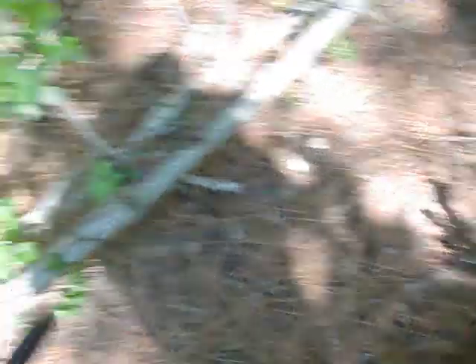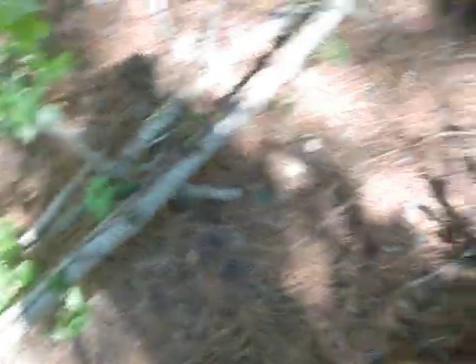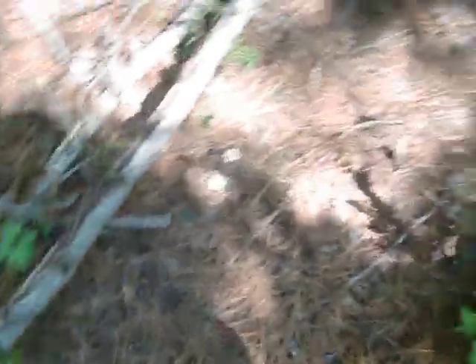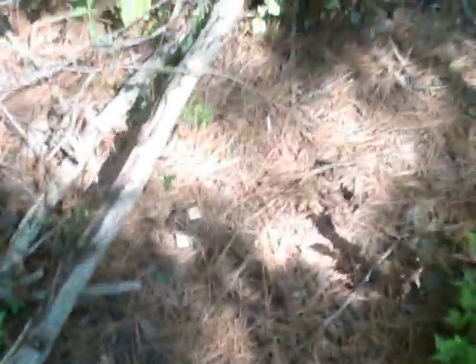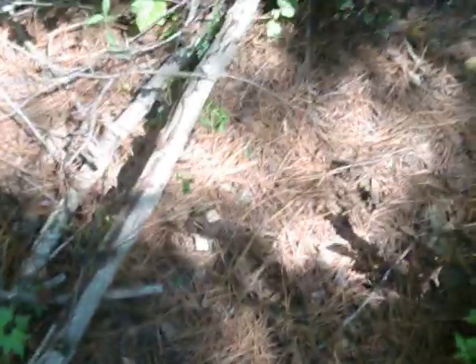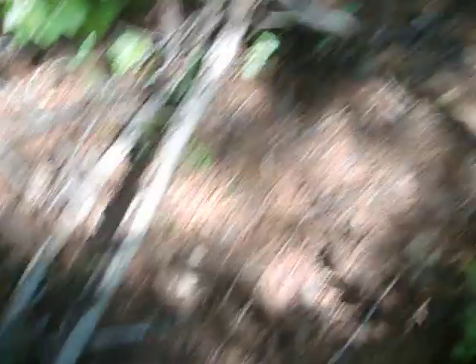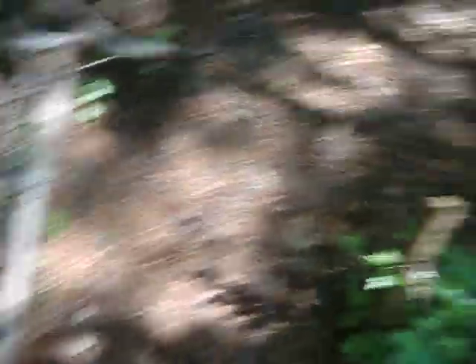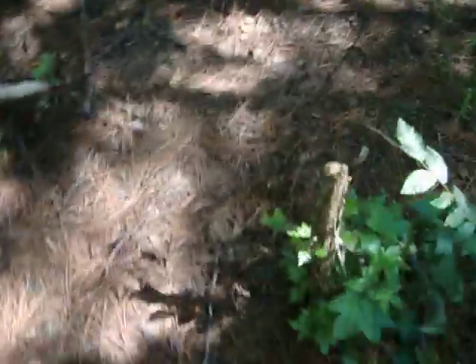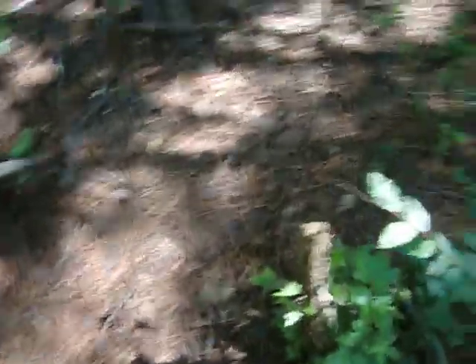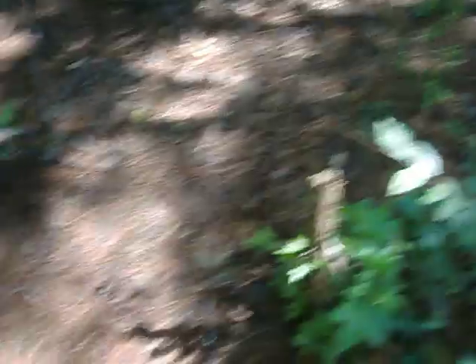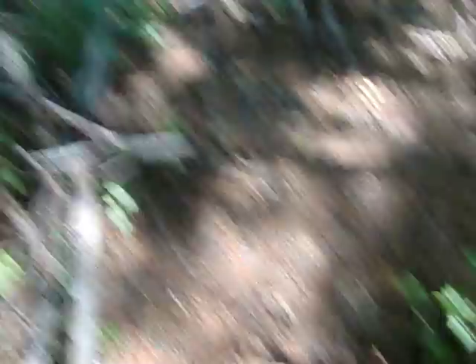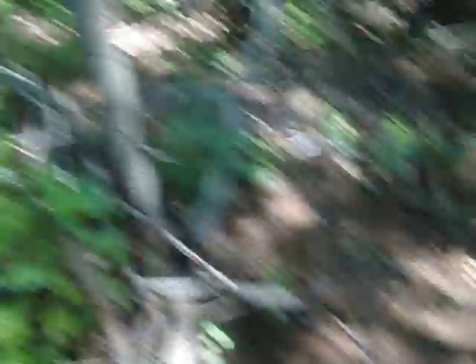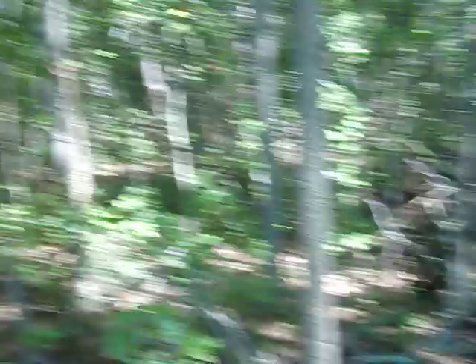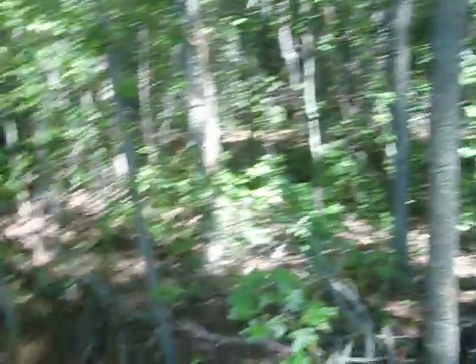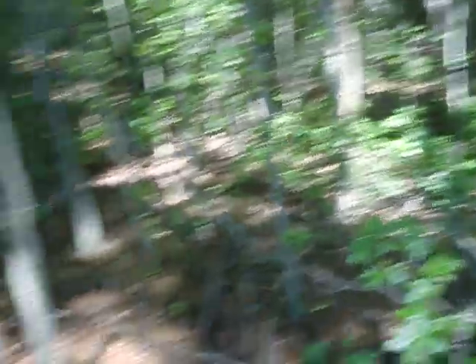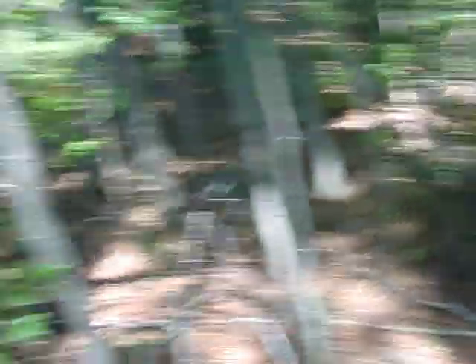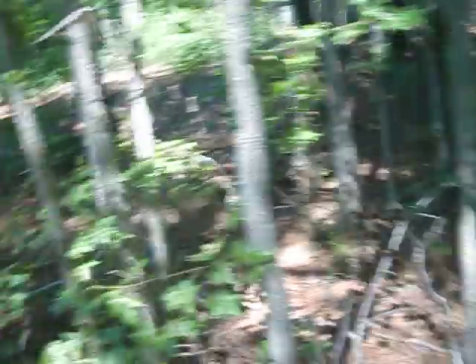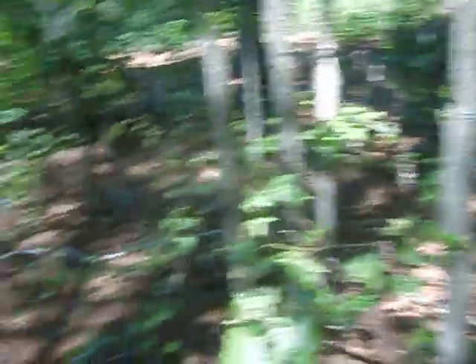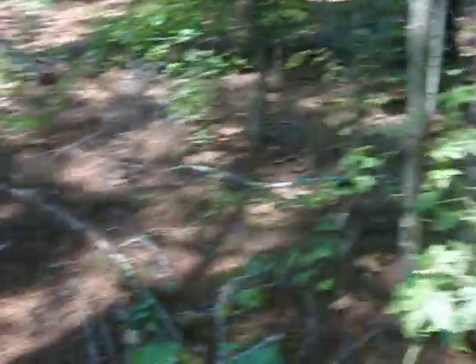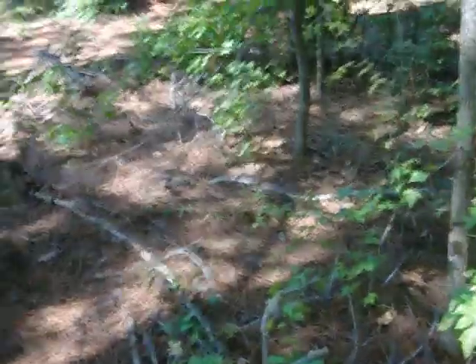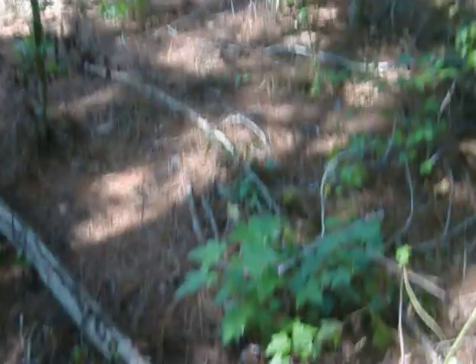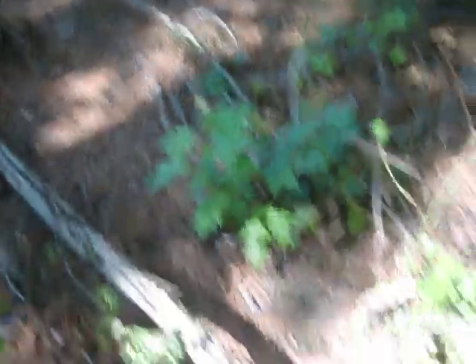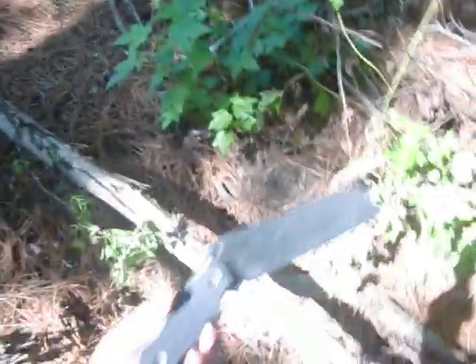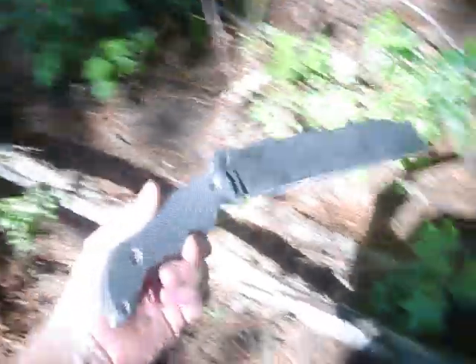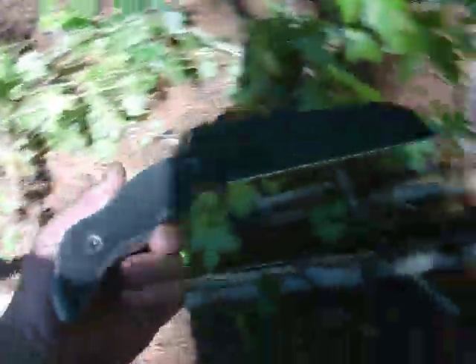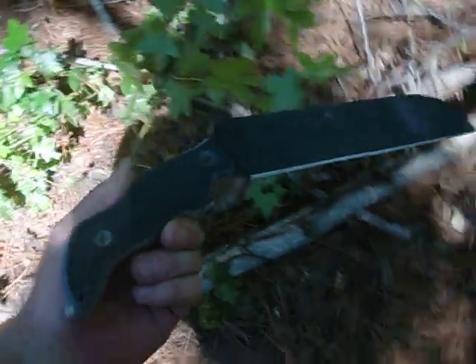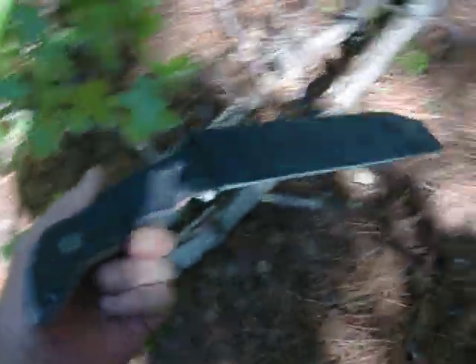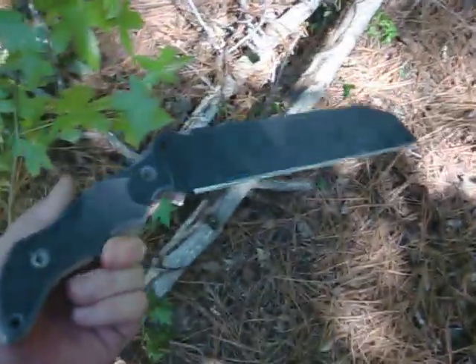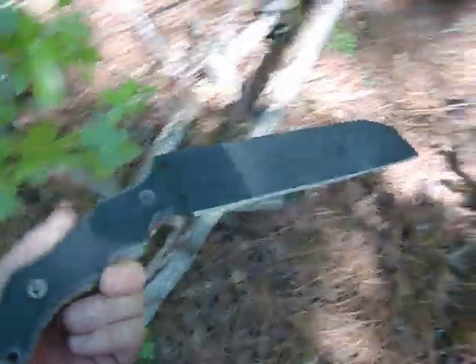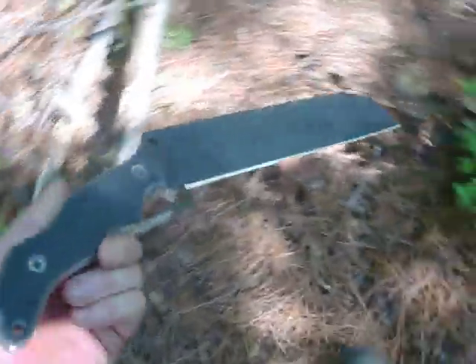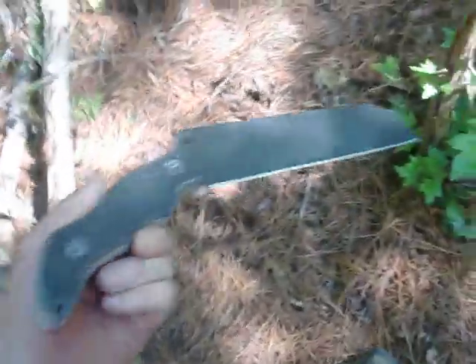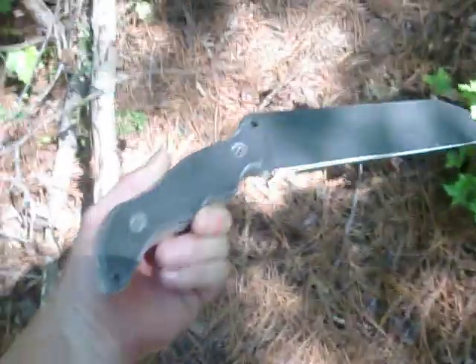Hey guys, Jake Obeck Knives. Just come out to the Proving Grounds to test out a new design. Had this thing sitting on the bench actually for a little while.